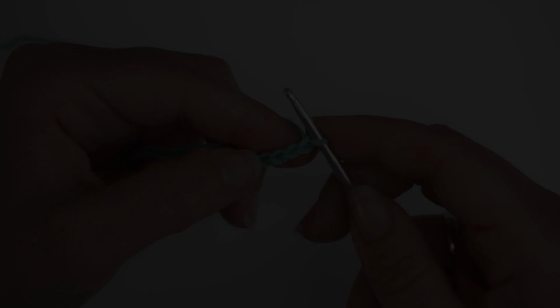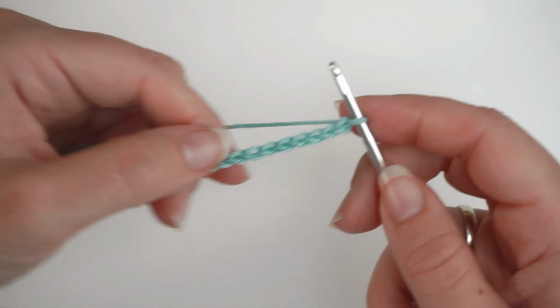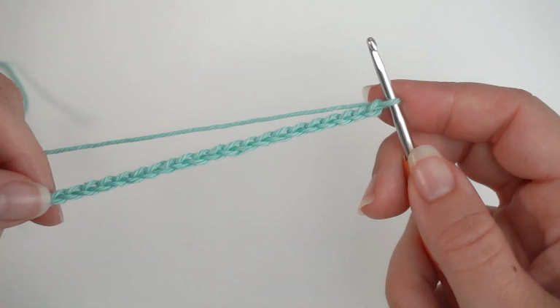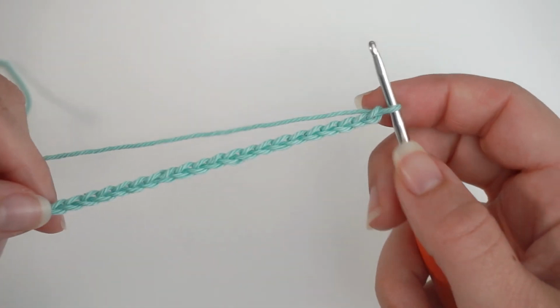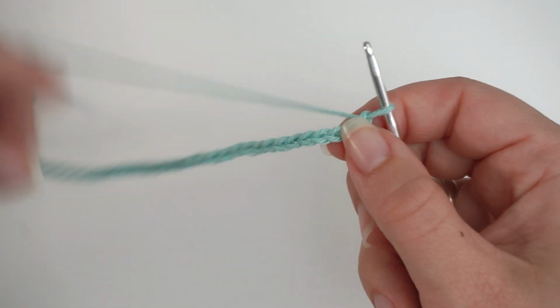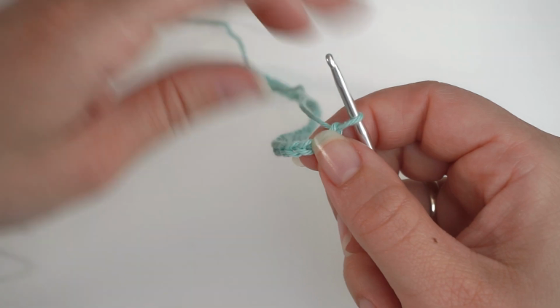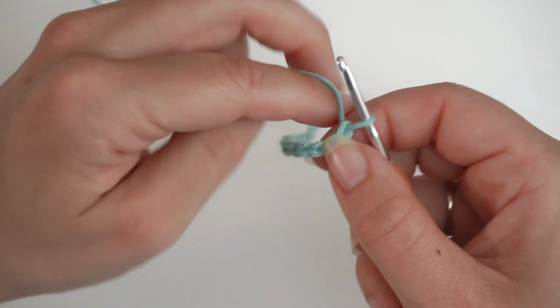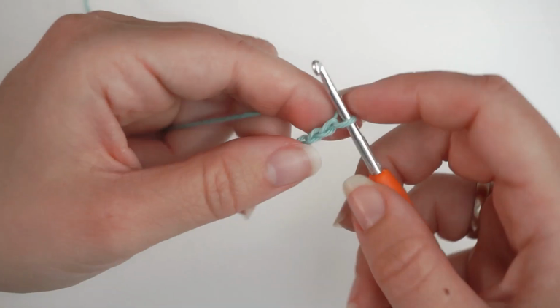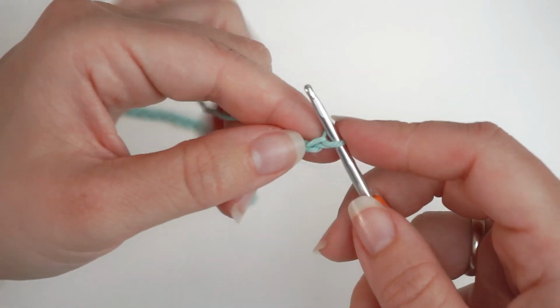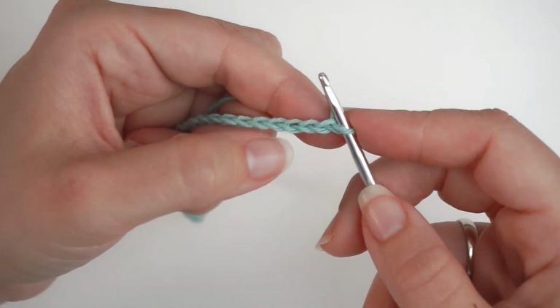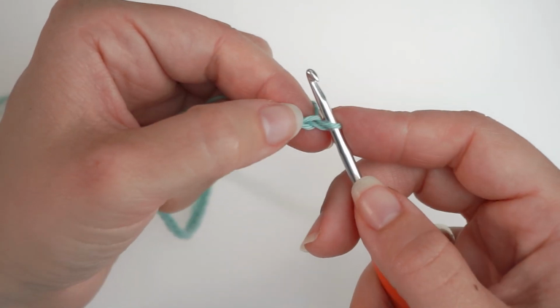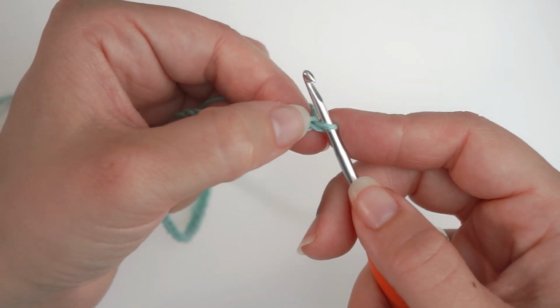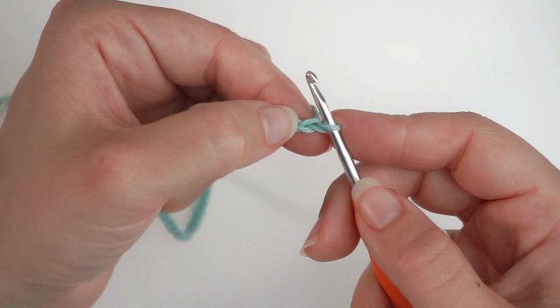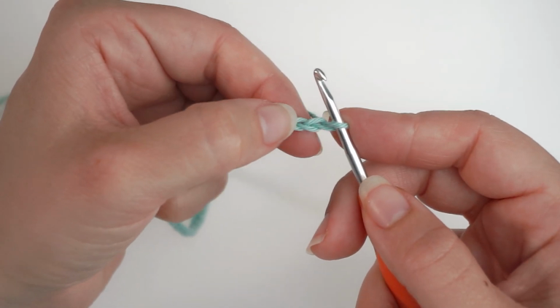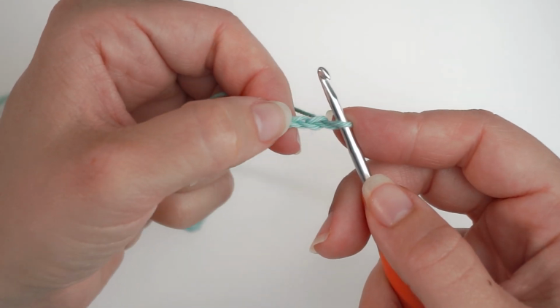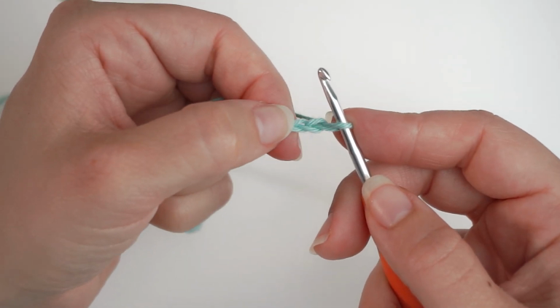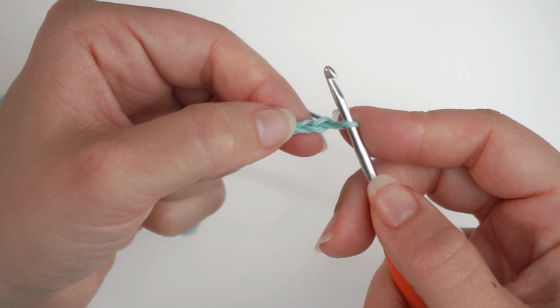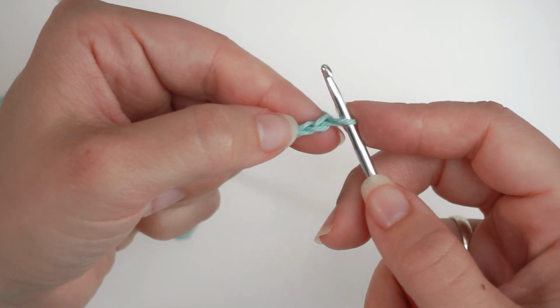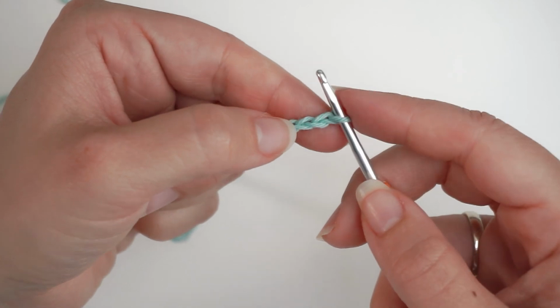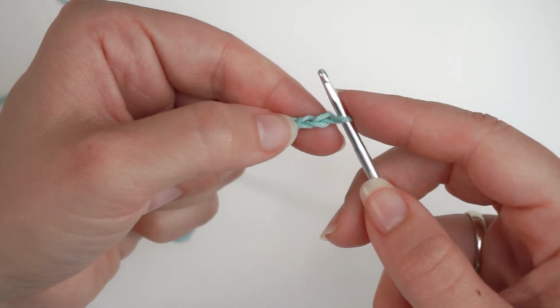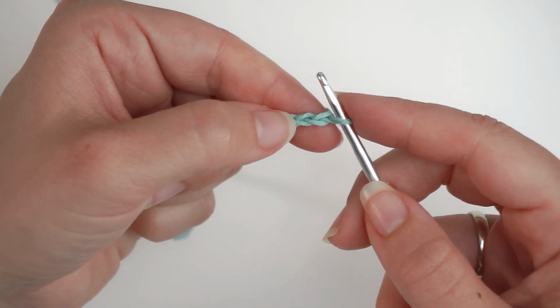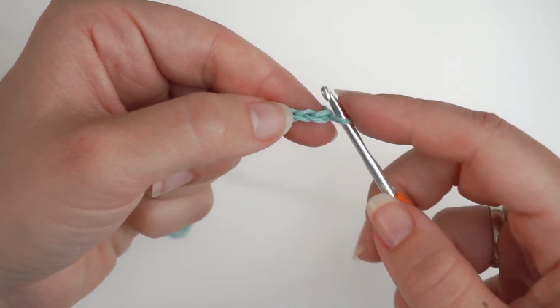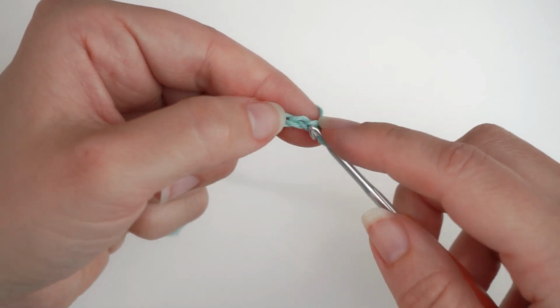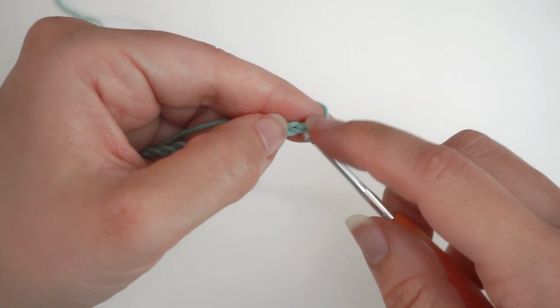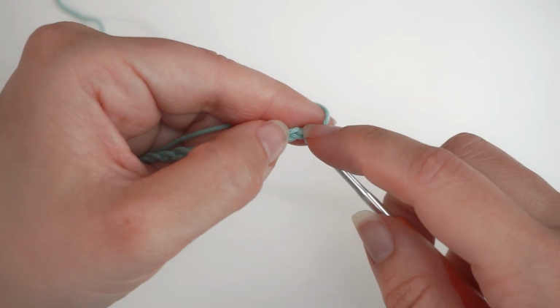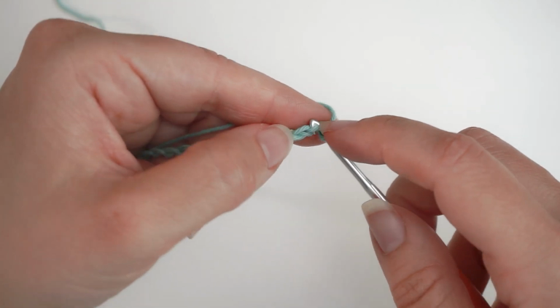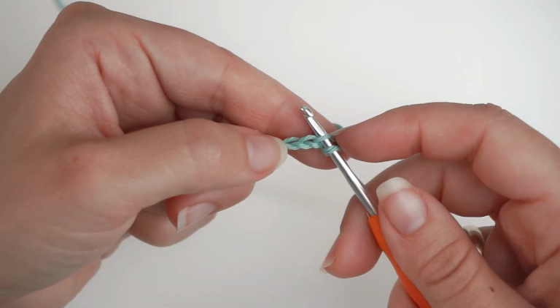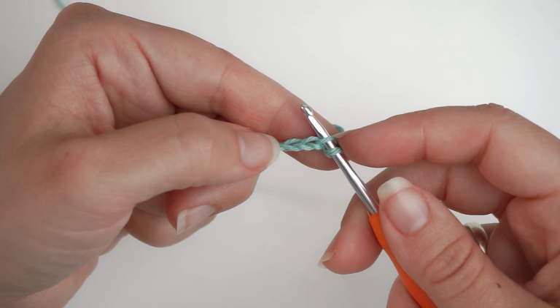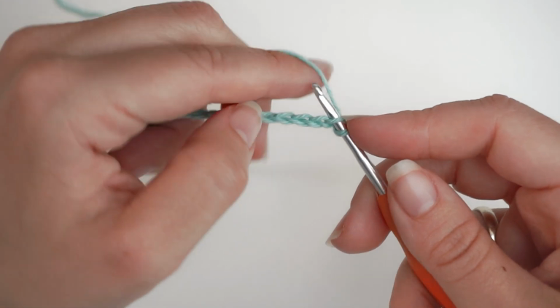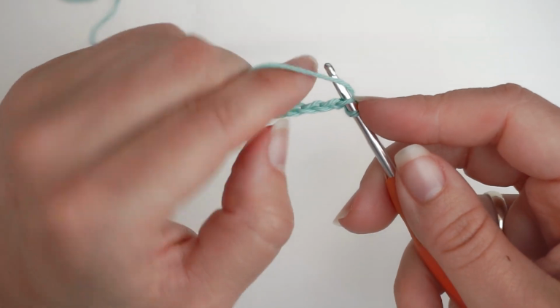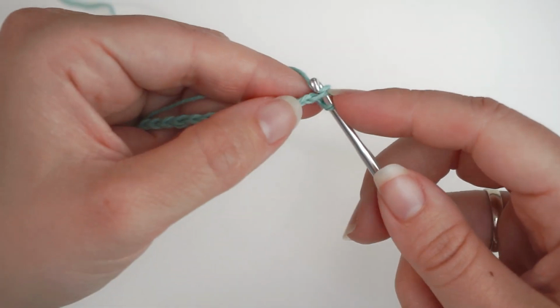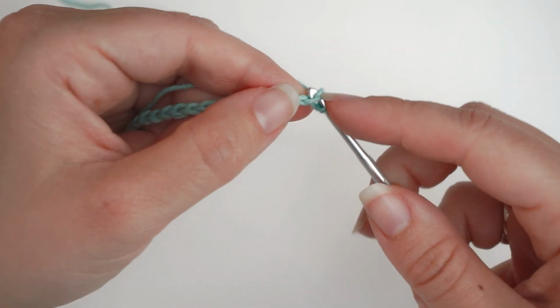When we have our 50 chains, we will begin working into these chains. We will skip the first one, move on to the second one, and do a single crochet. So insert the hook in the second chain and single crochet into this.